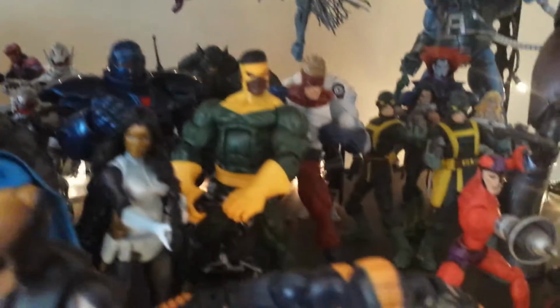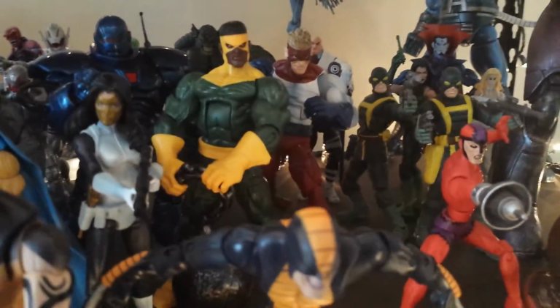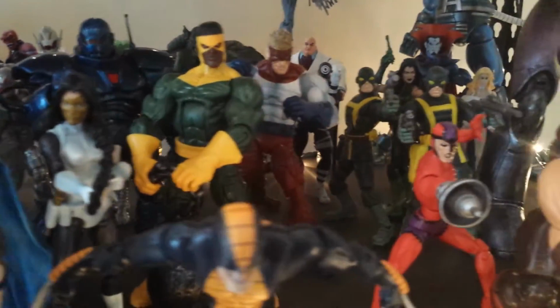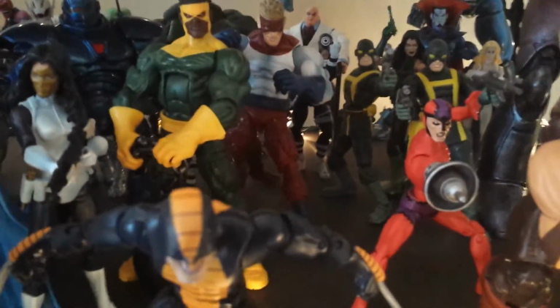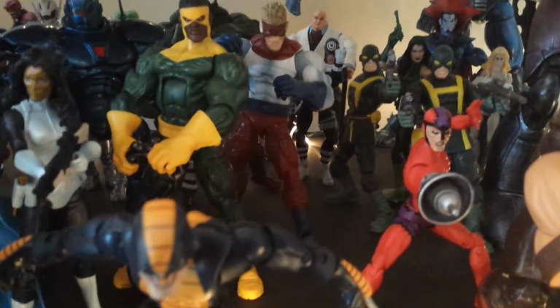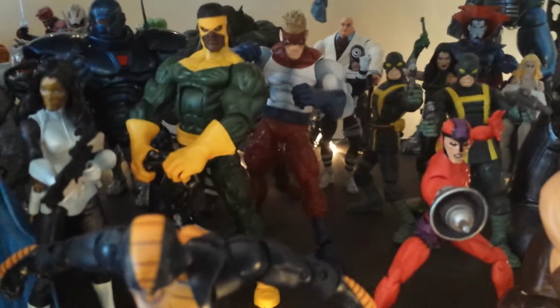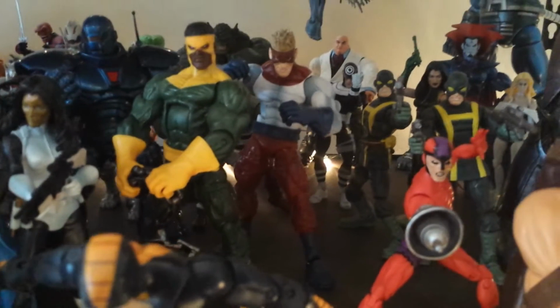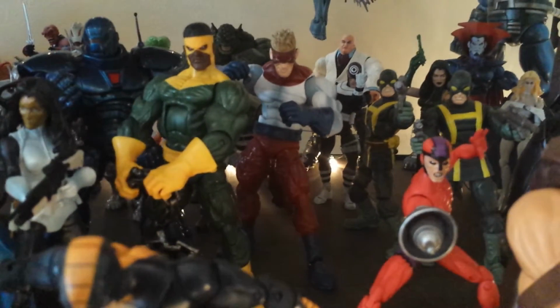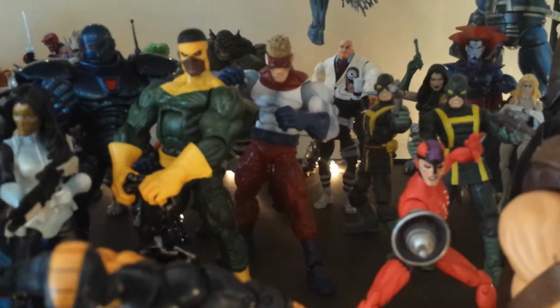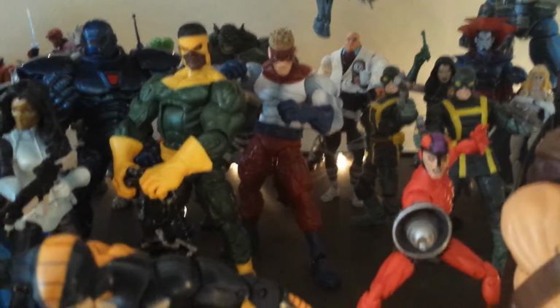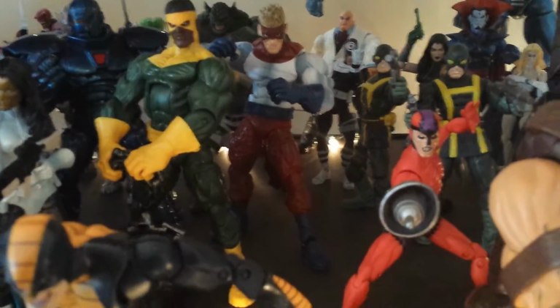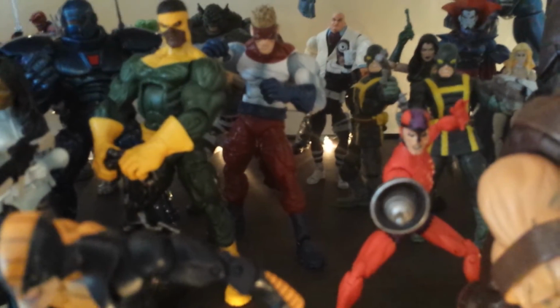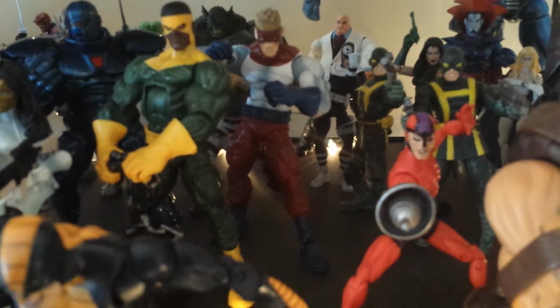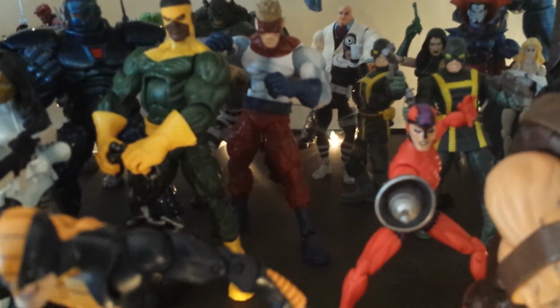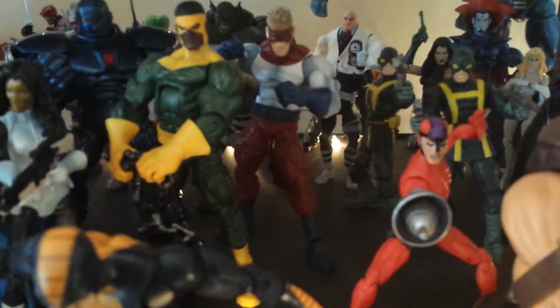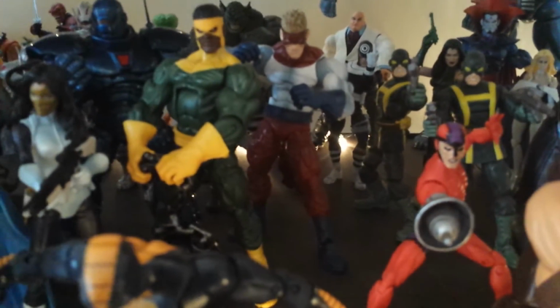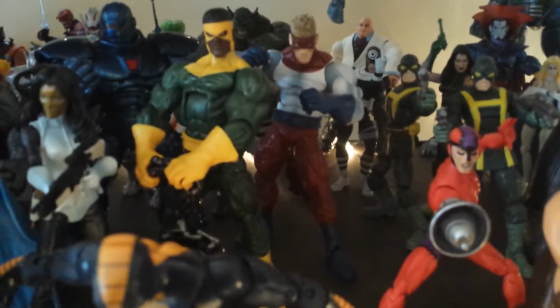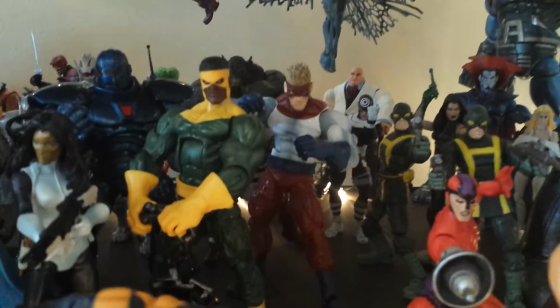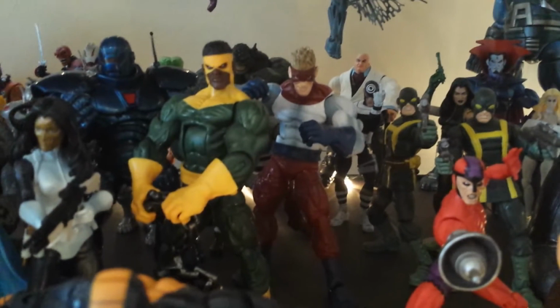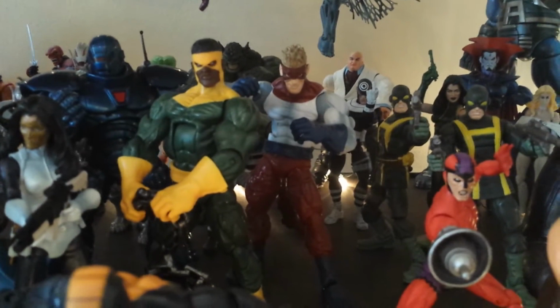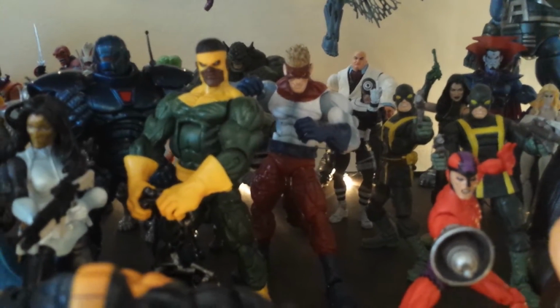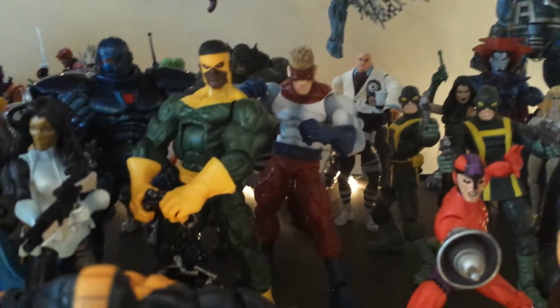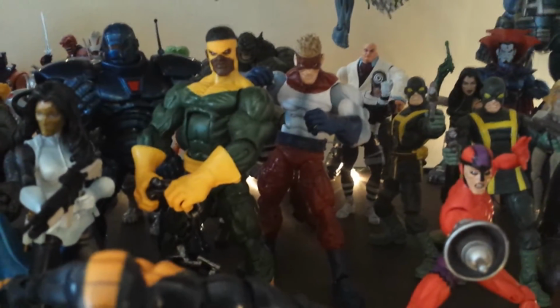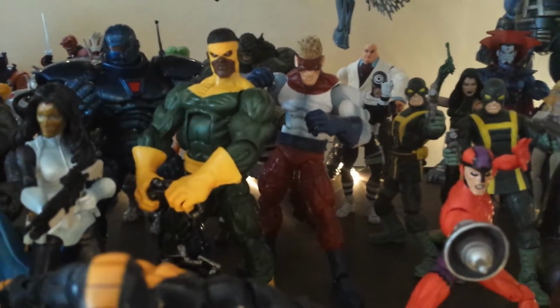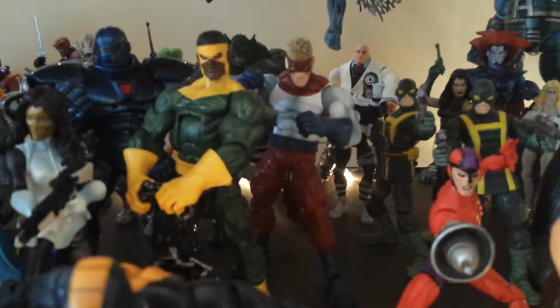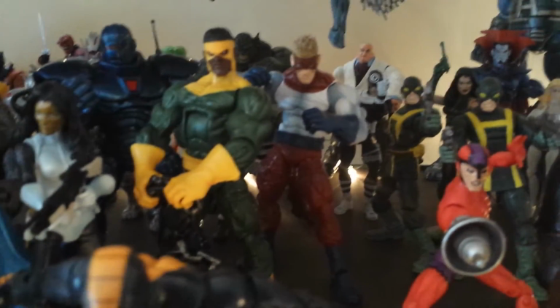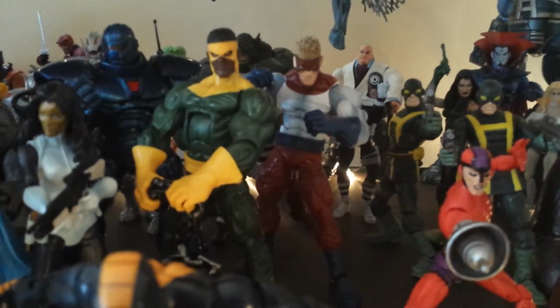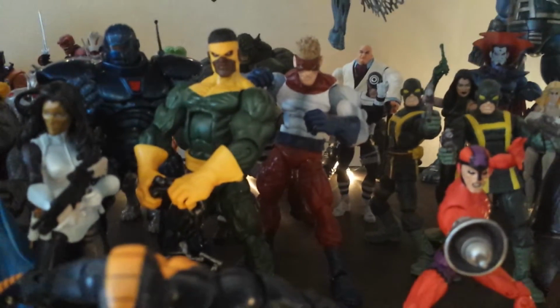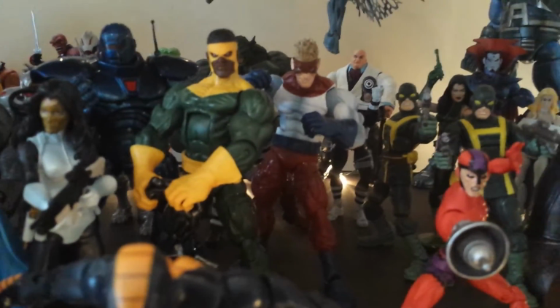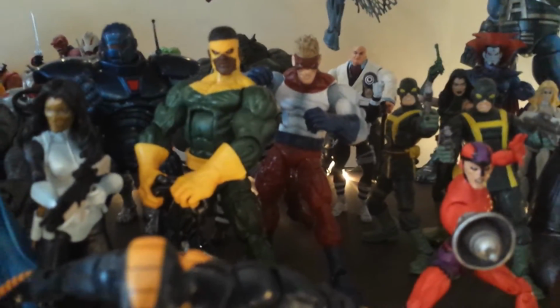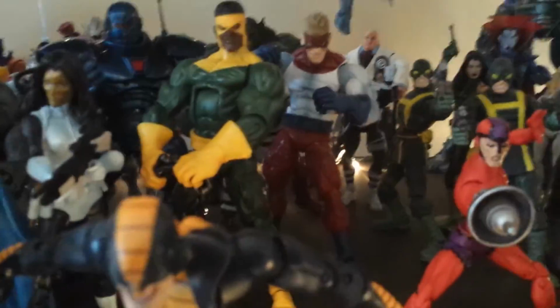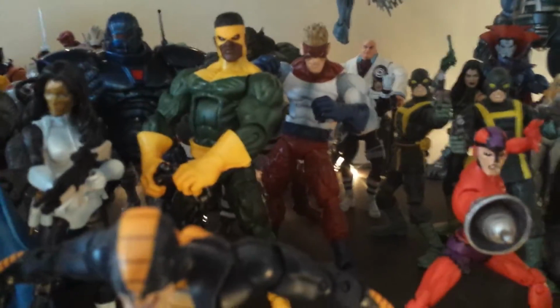I did leave some space for the Wrecker and Bulldozer, so when they finally show up I will have all four of the Wrecking Crew. That can't come soon enough — I'm dying for those figures.